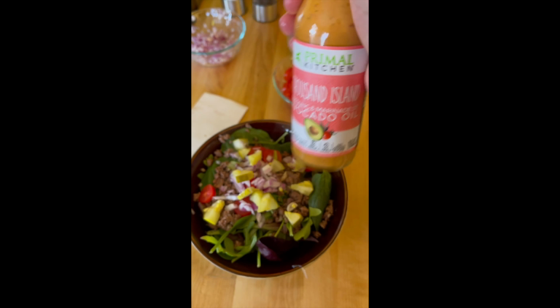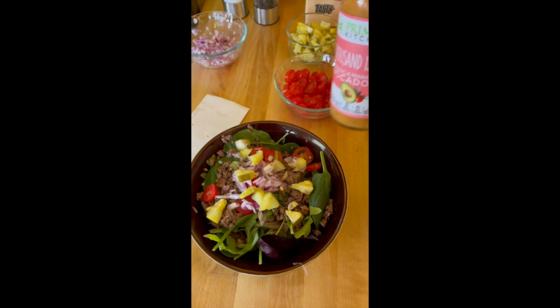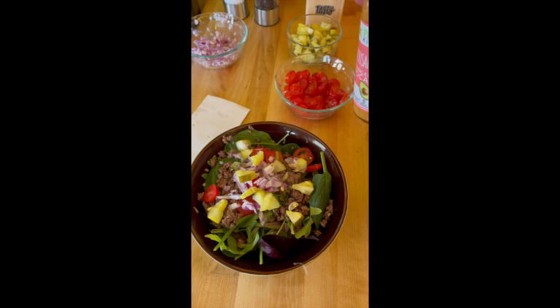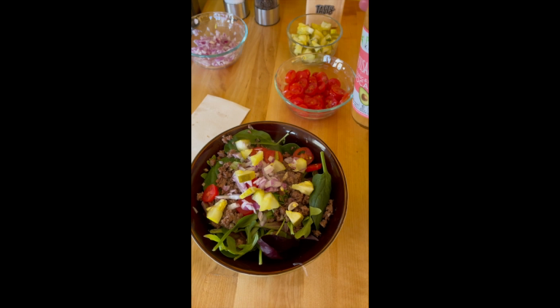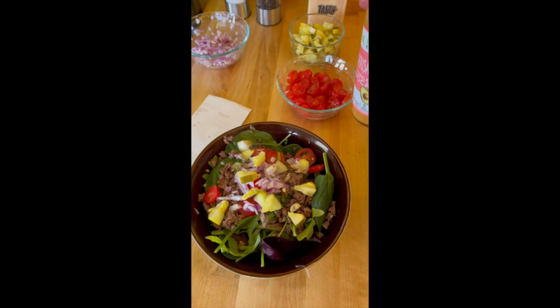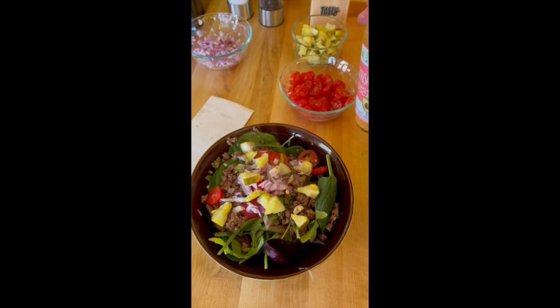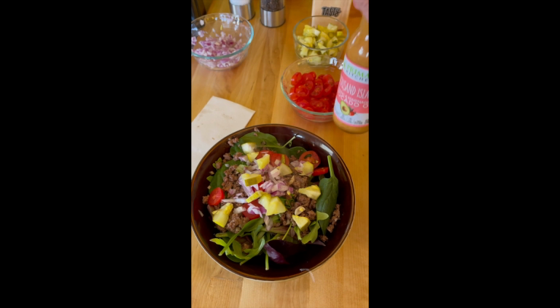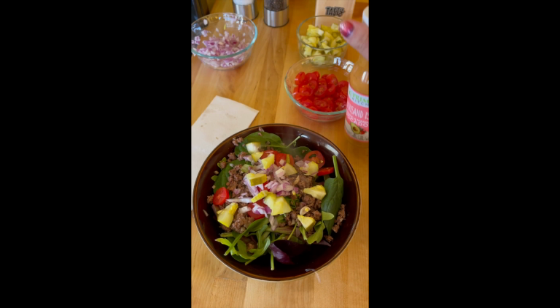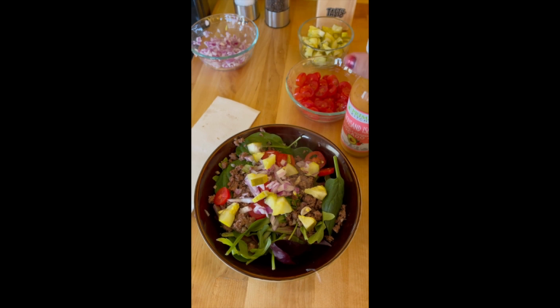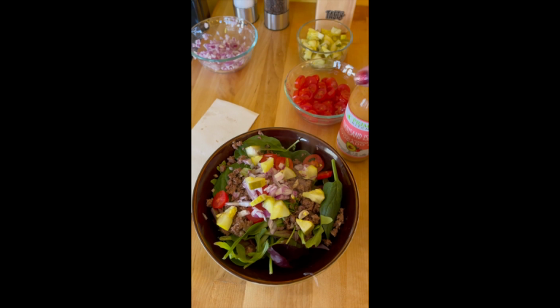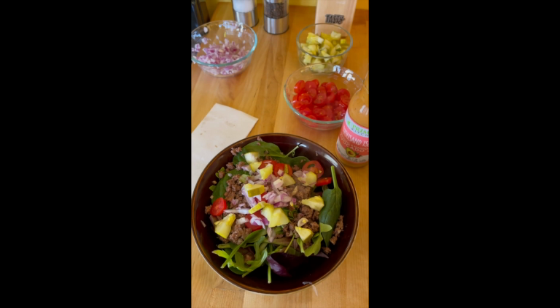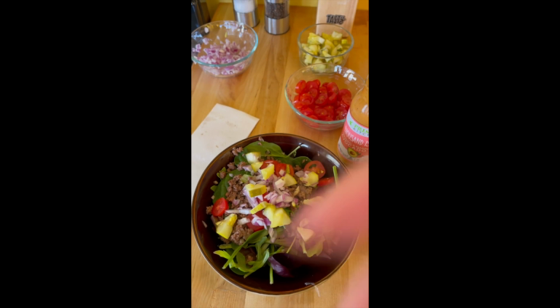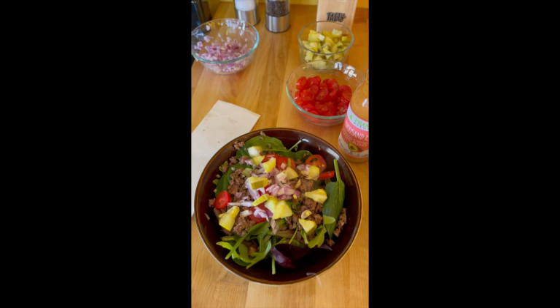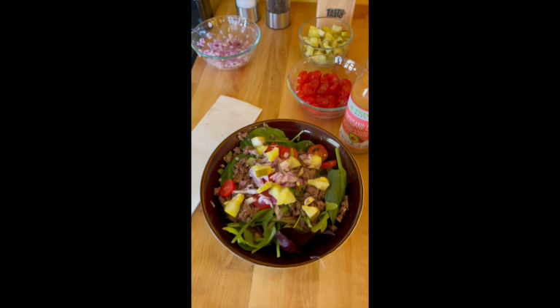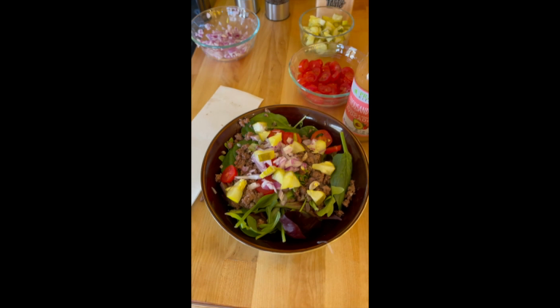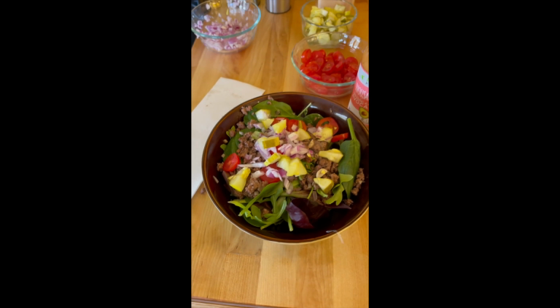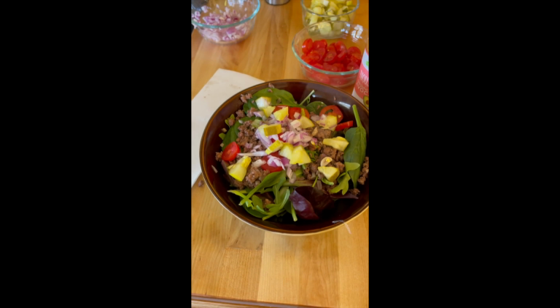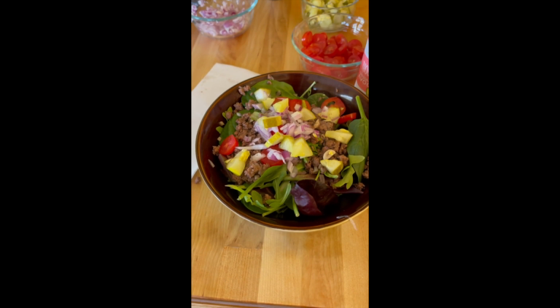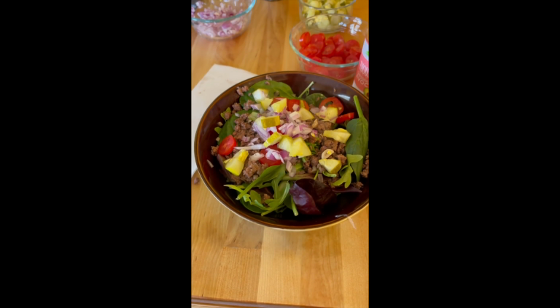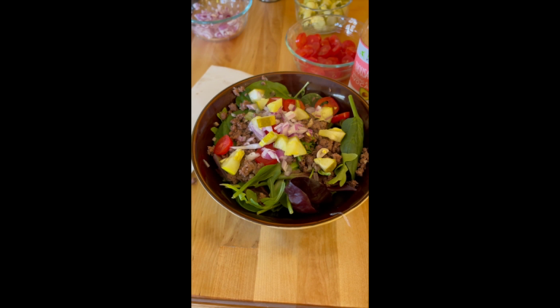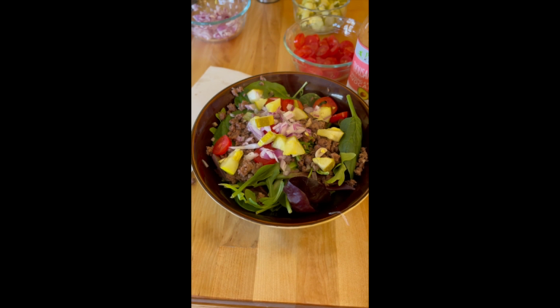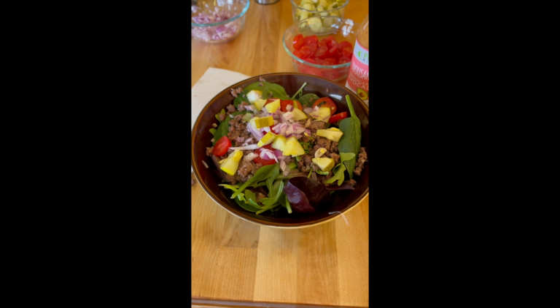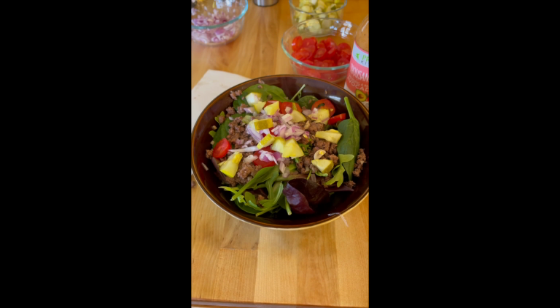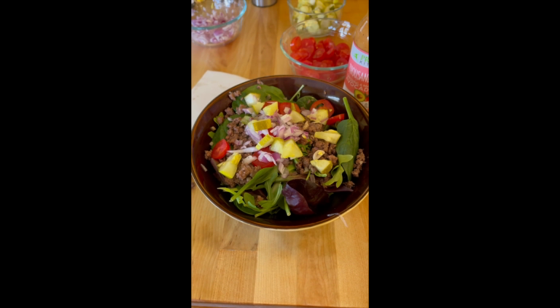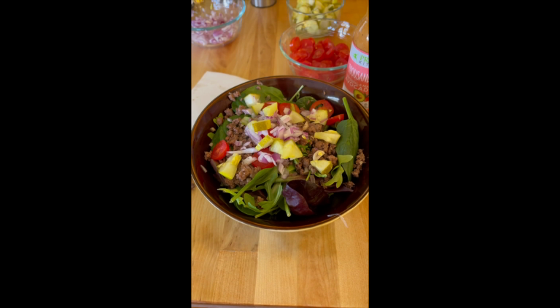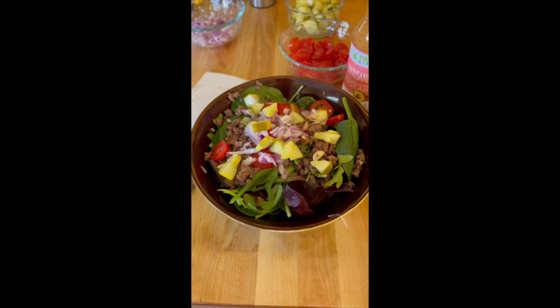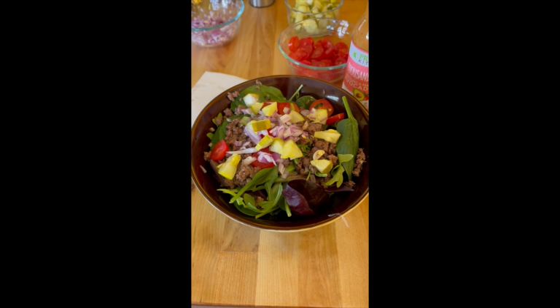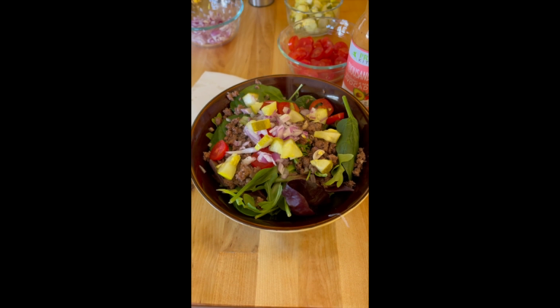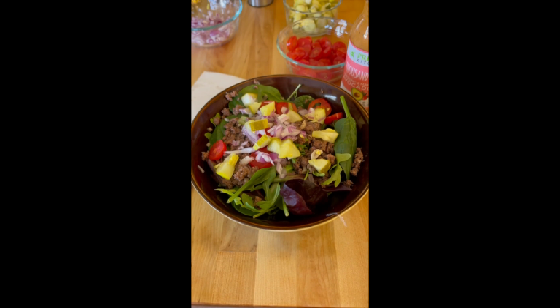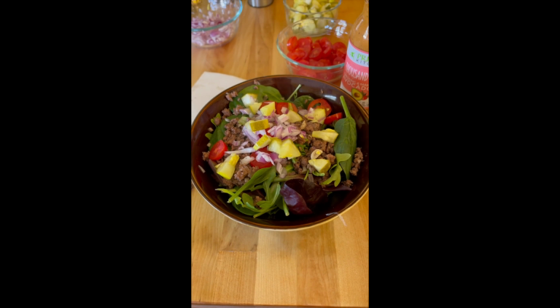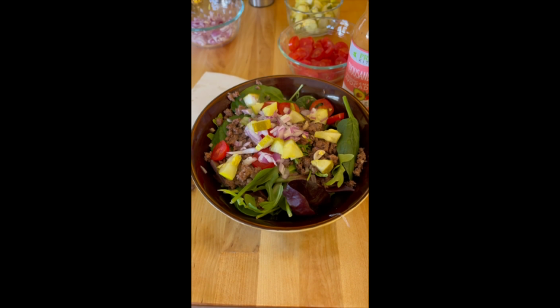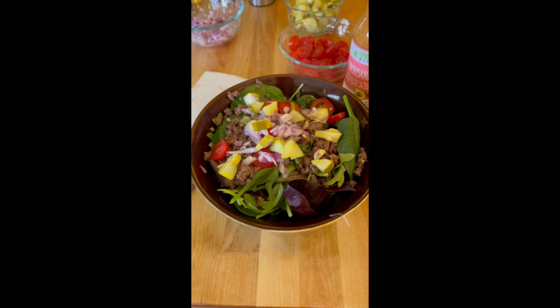Amazing stuff you guys. And that's it. This is what we have. Egg roll — I mean I'm sorry — Big Mac salad. Delicious. Cheers.